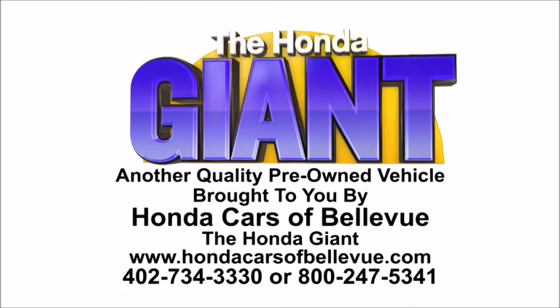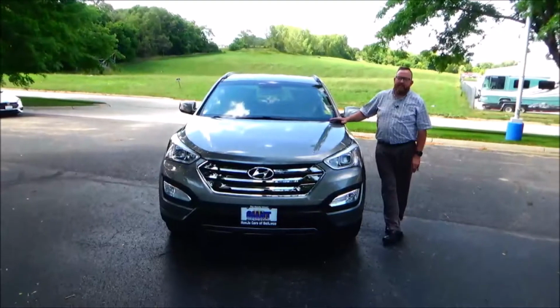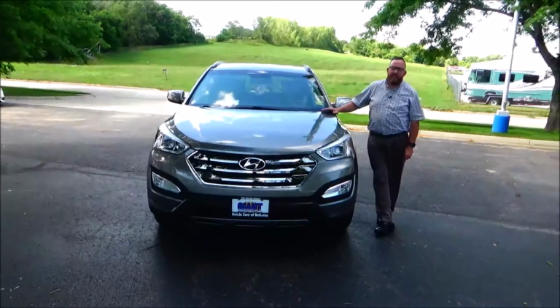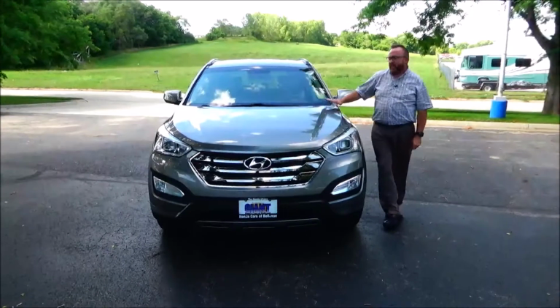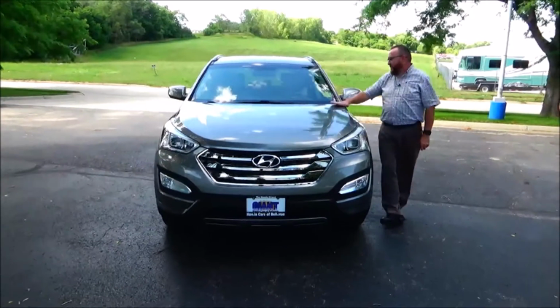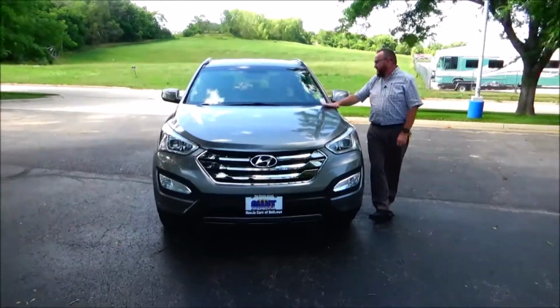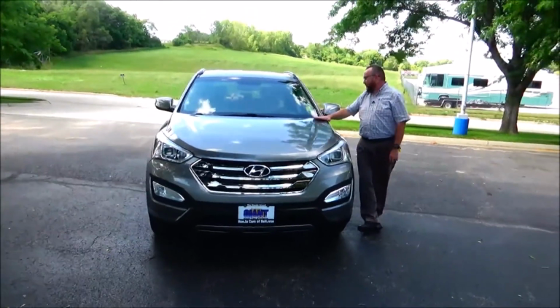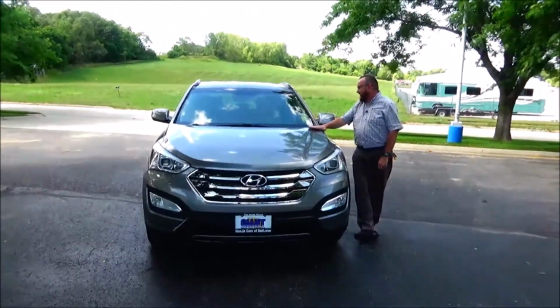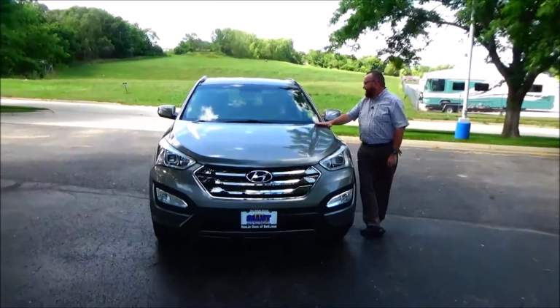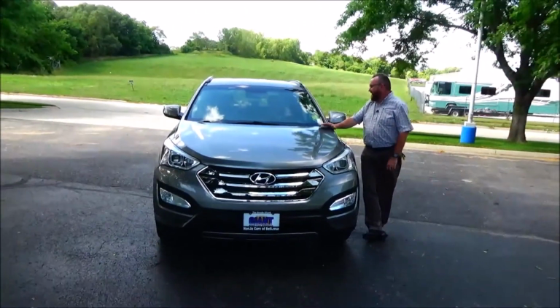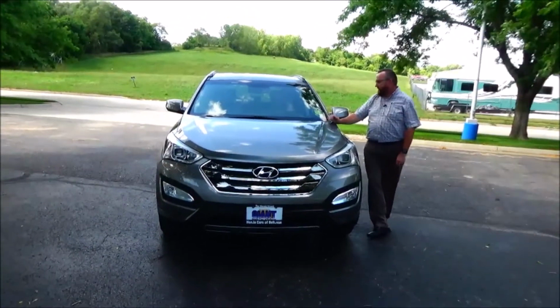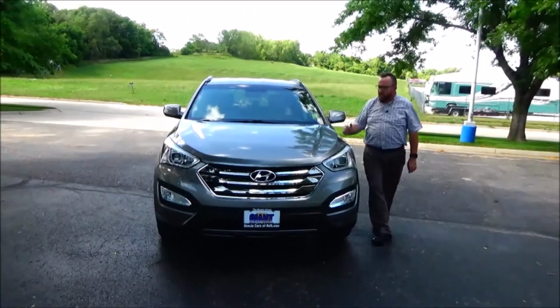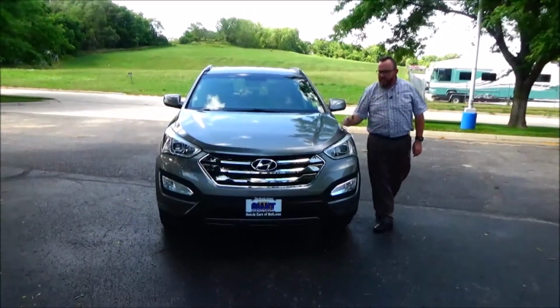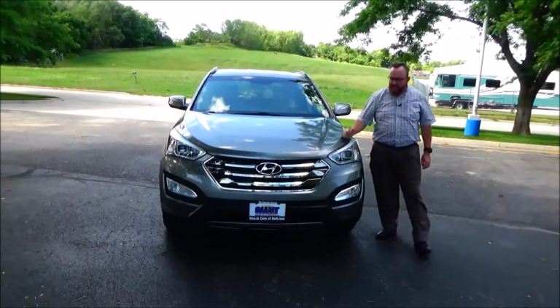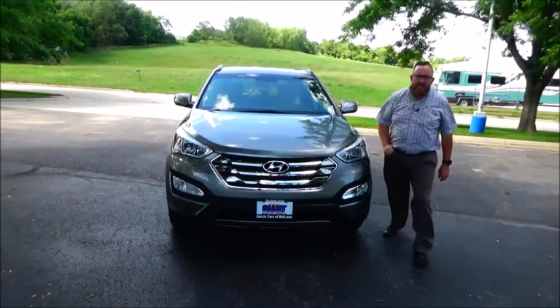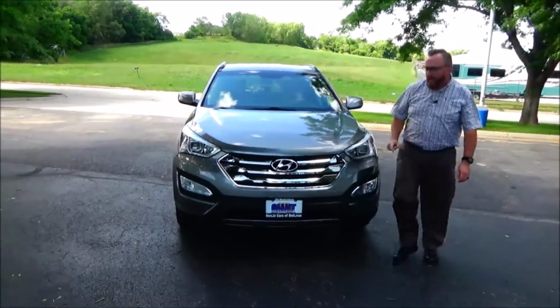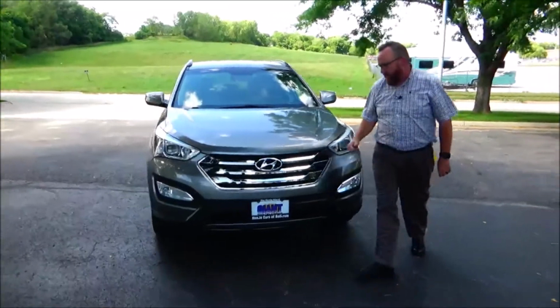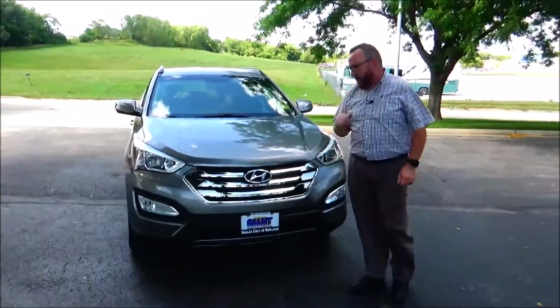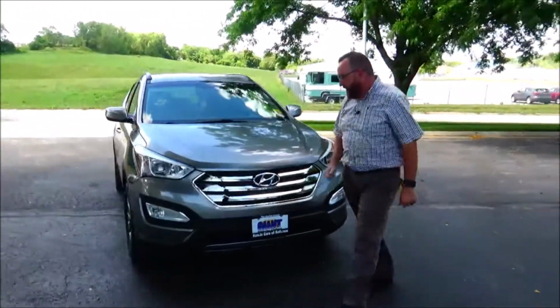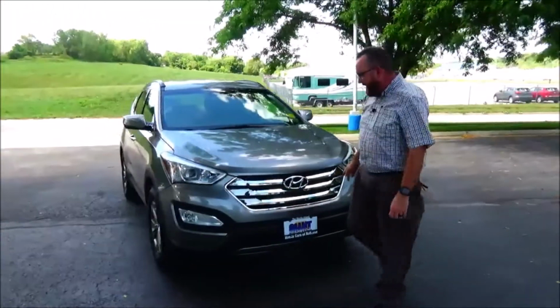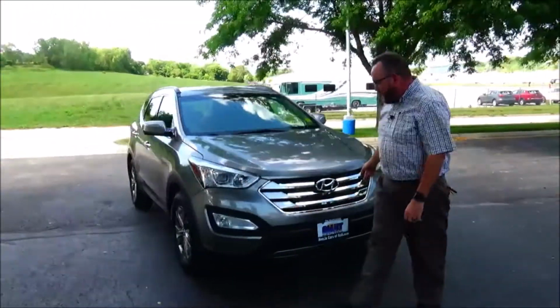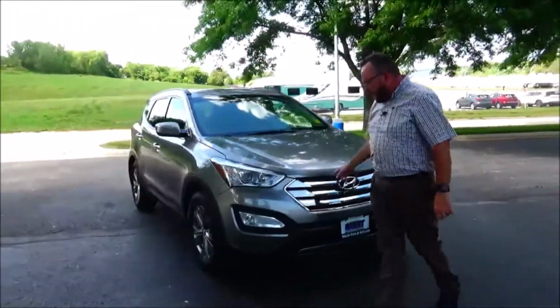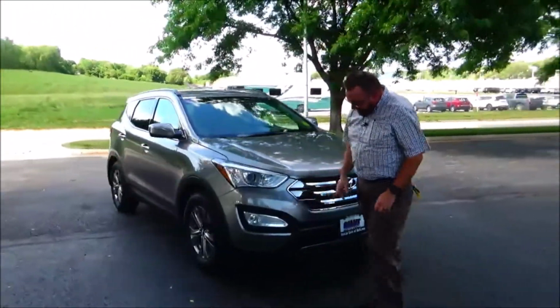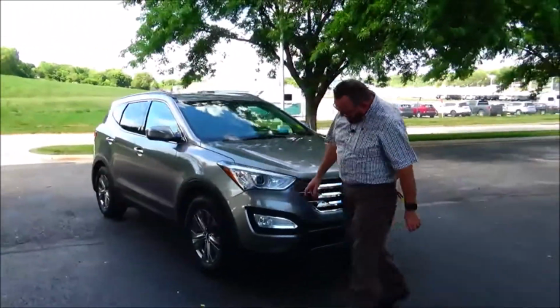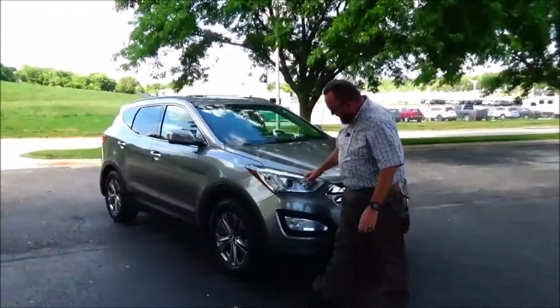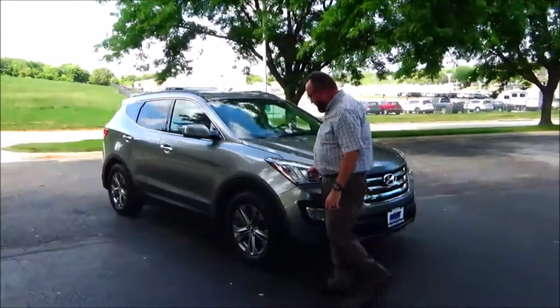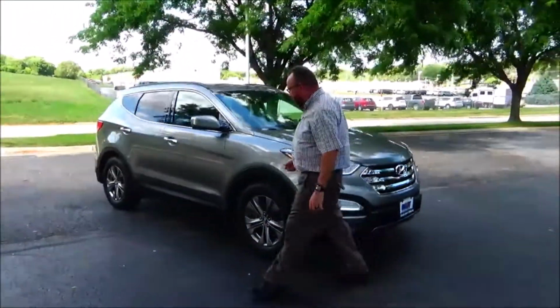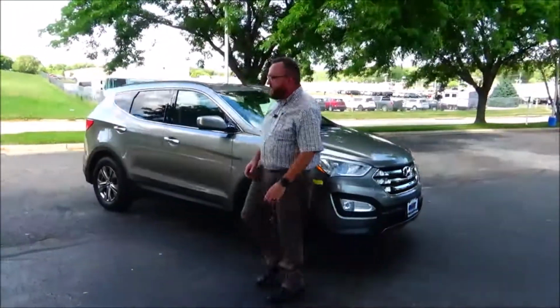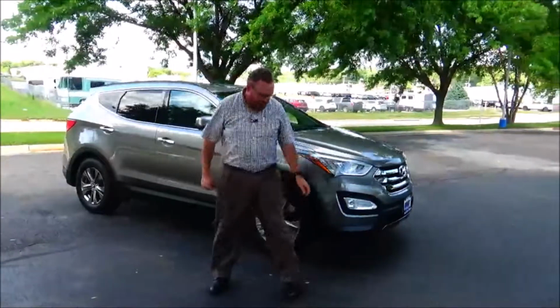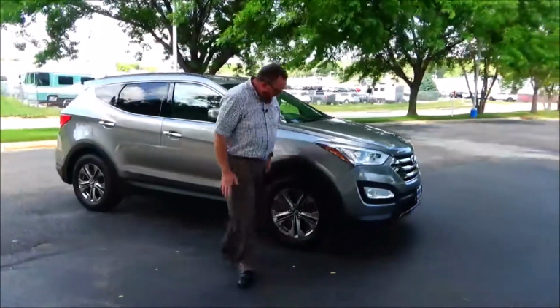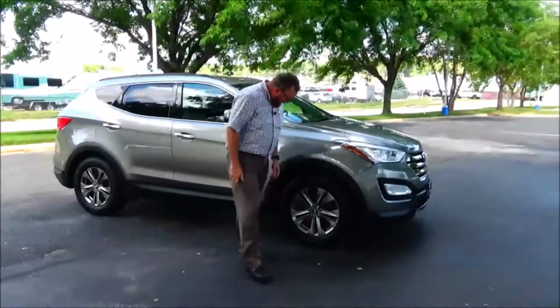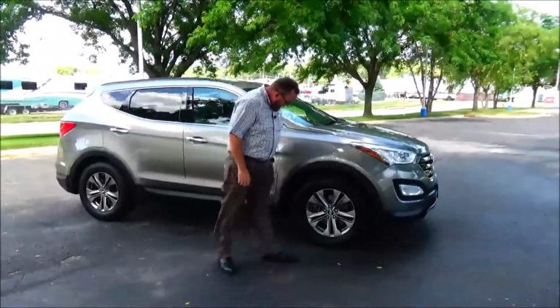Brian Kelly here for the Honda Giant, here to show you this 2014 Hyundai Santa Fe — just came in on trades. It's got 76,000 miles, five mile-an-hour bumpers front and back, chrome fog lights, Lexan-covered wraparound headlights, and 17-inch multi-spoke alloy wheels.